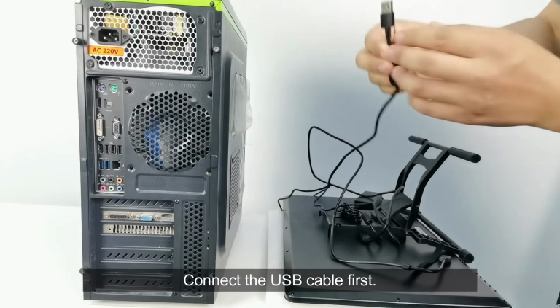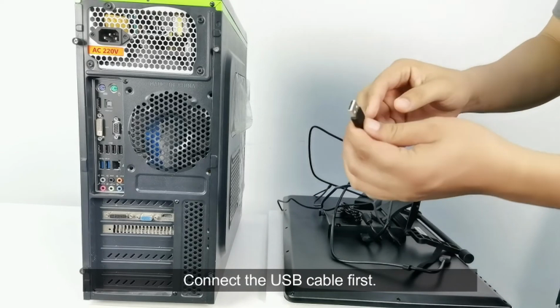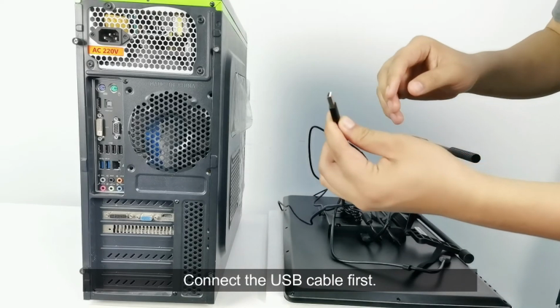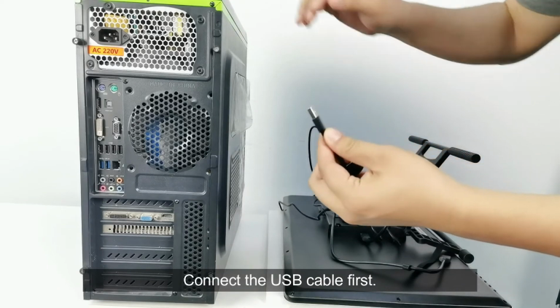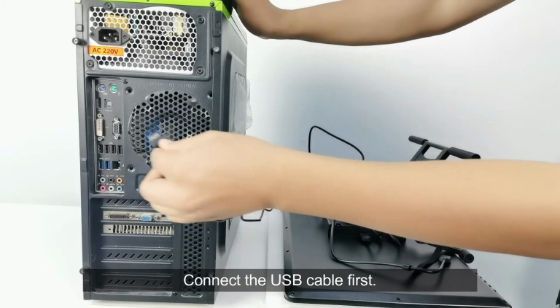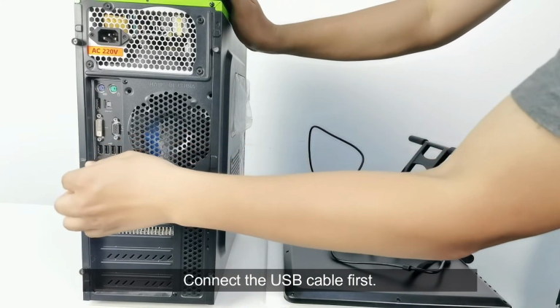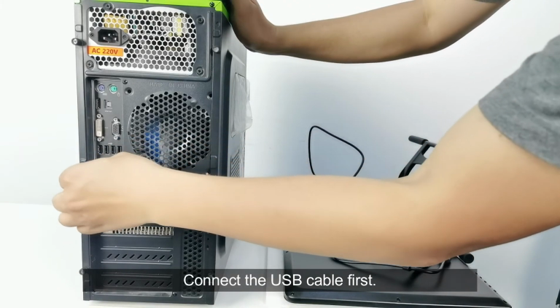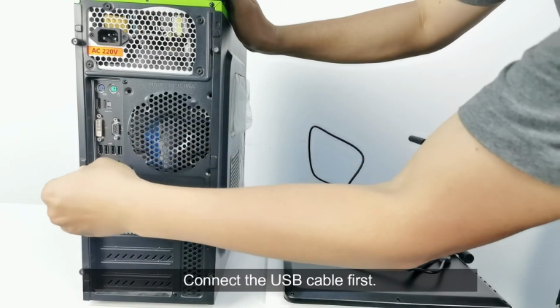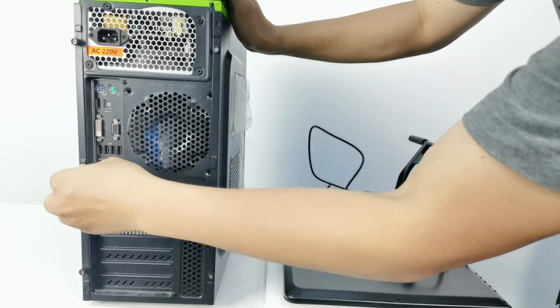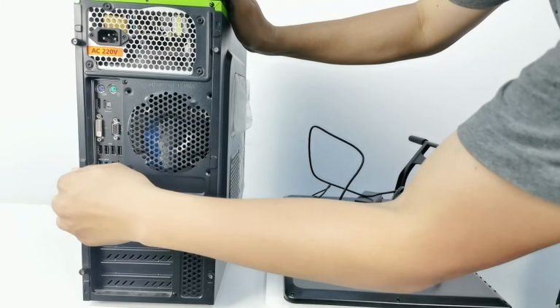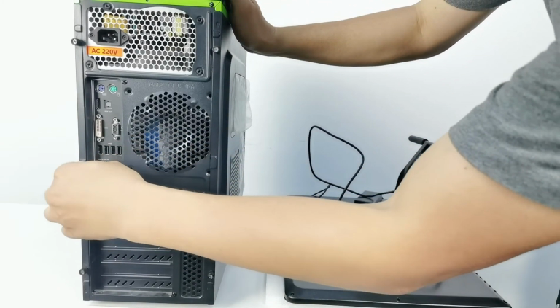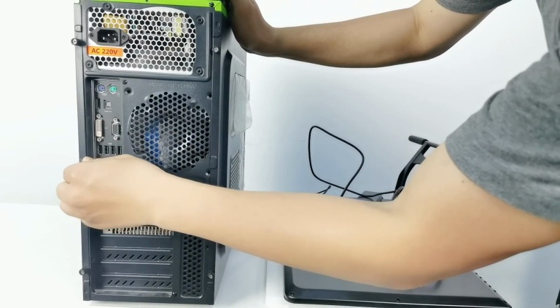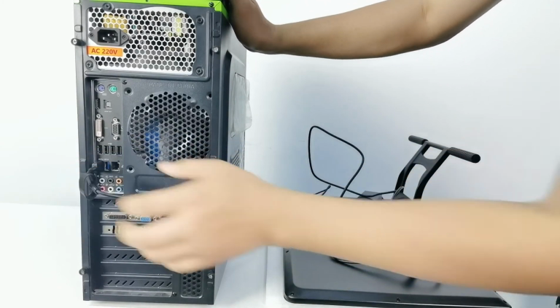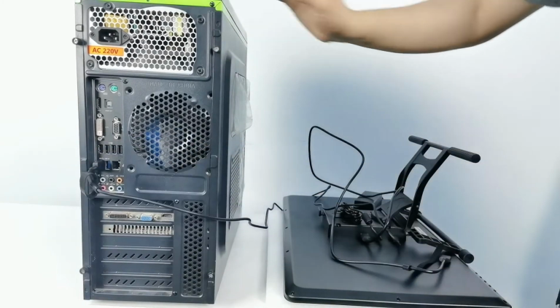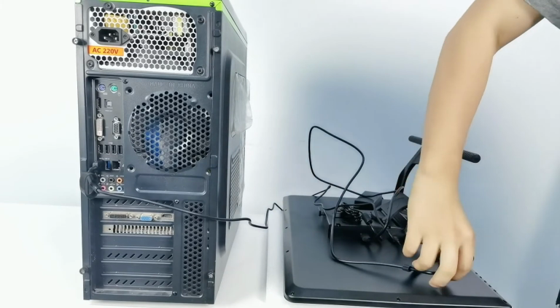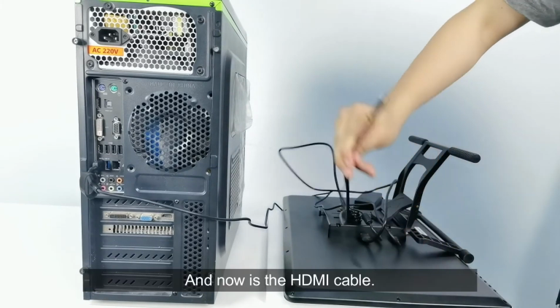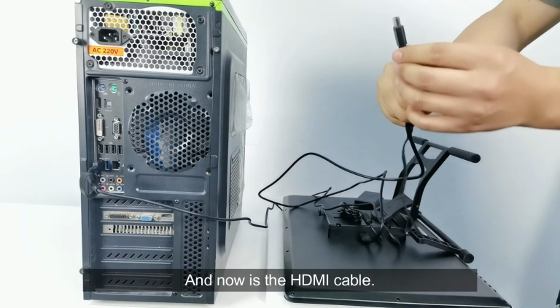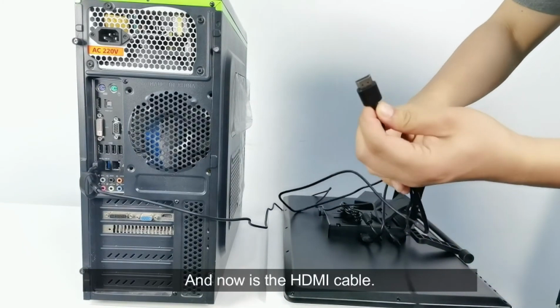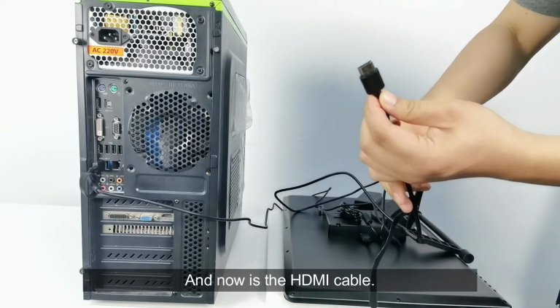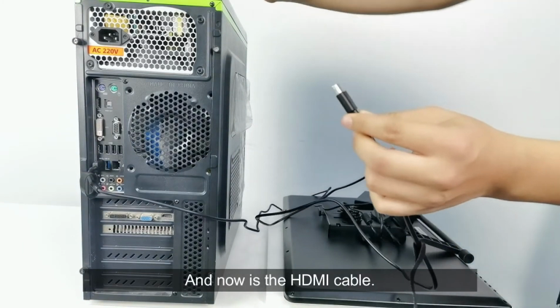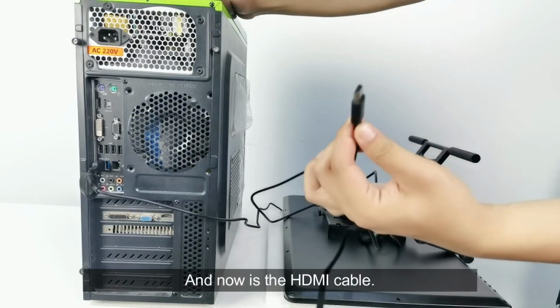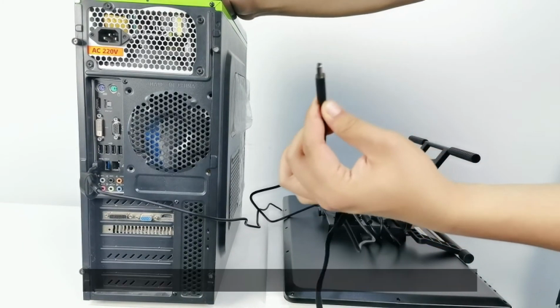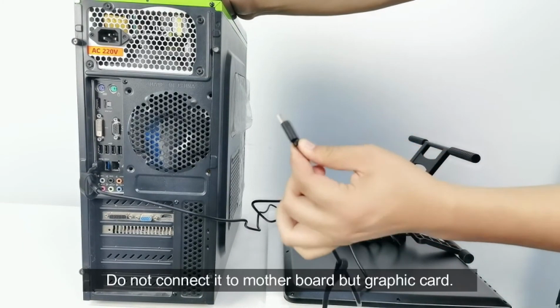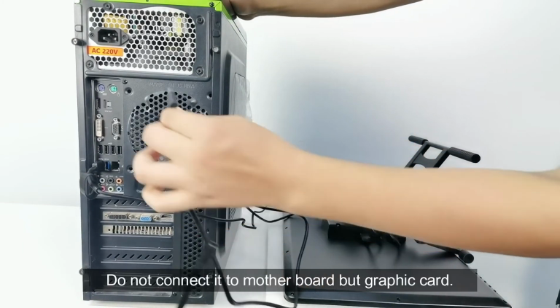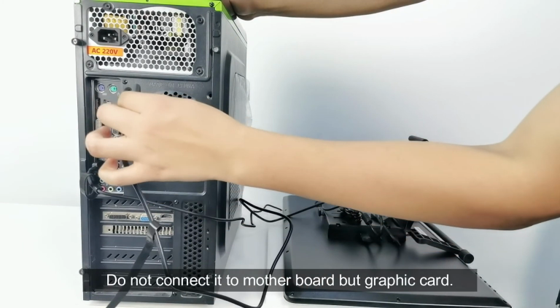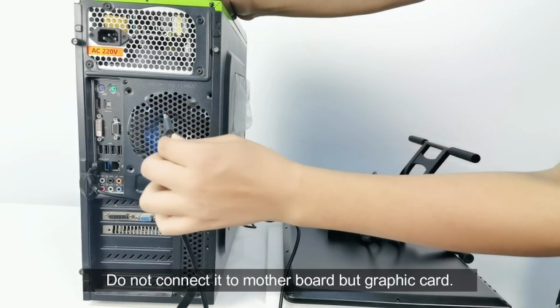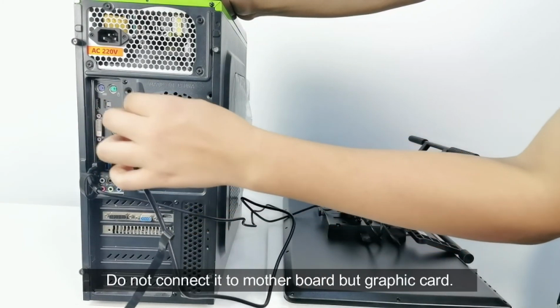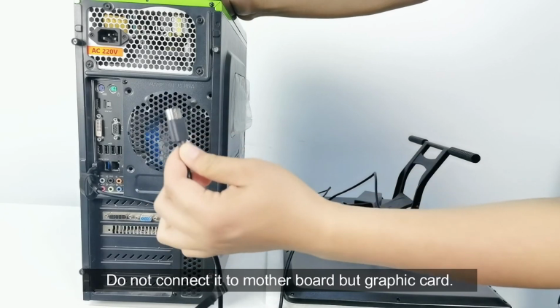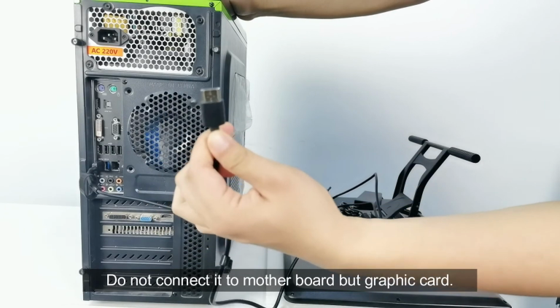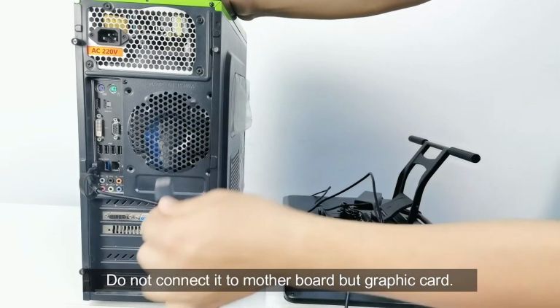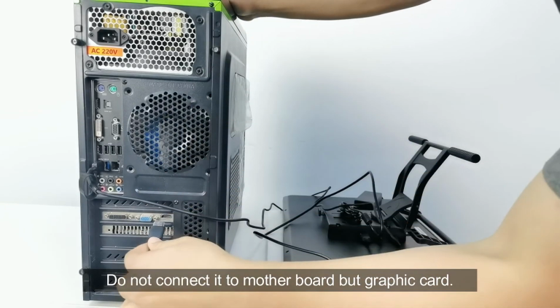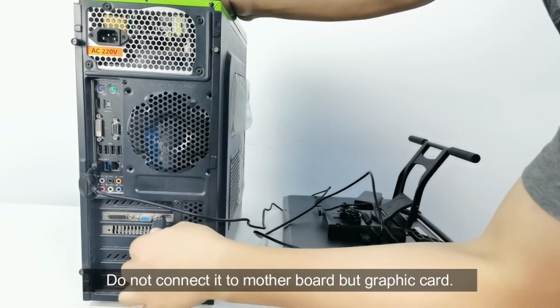Connect the USB cable first. And now it's the HDMI cable. Do not connect it to the computer motherboard — connect it by the graphics card.